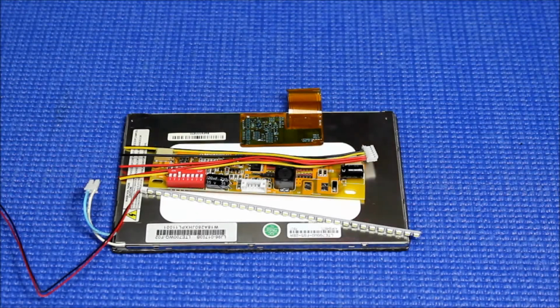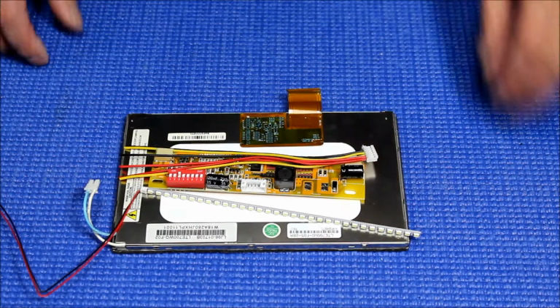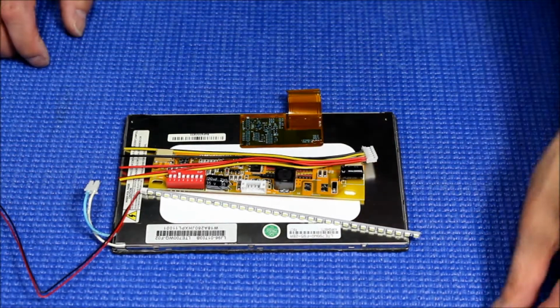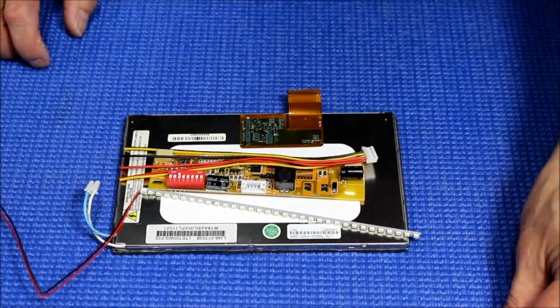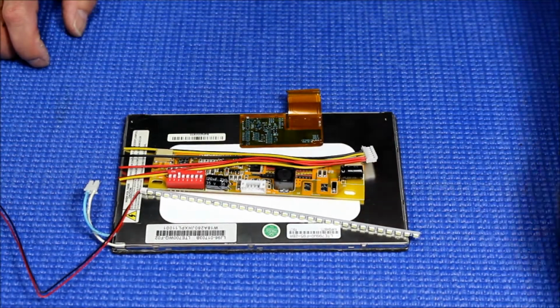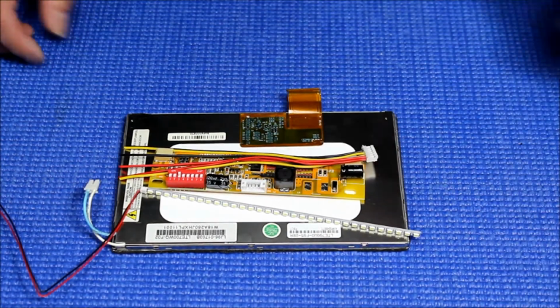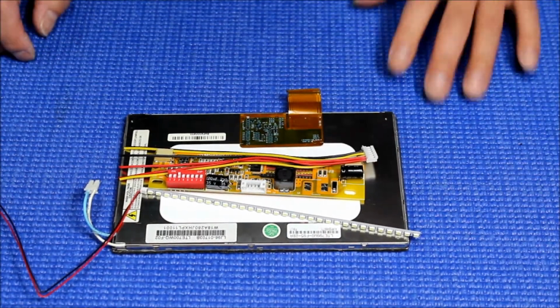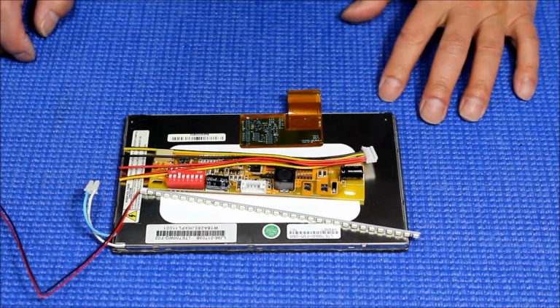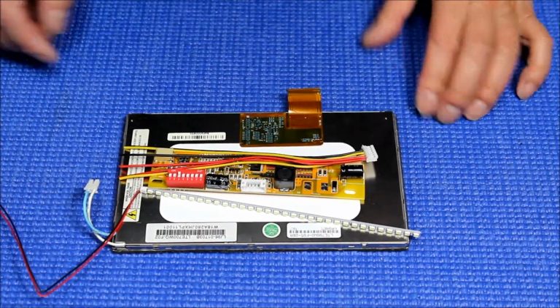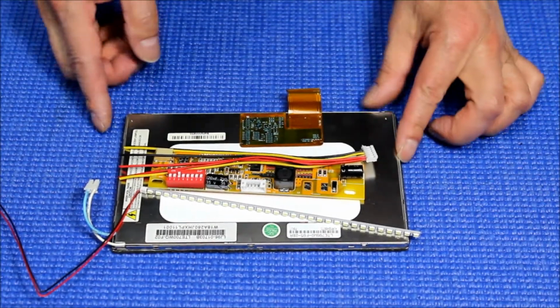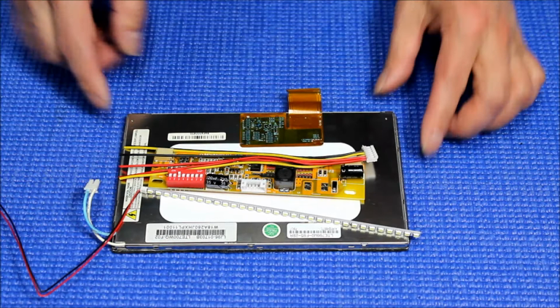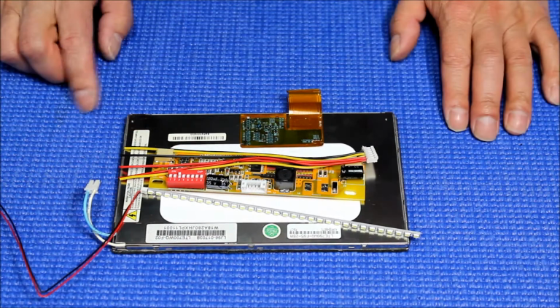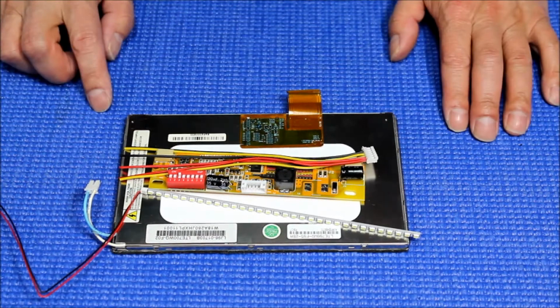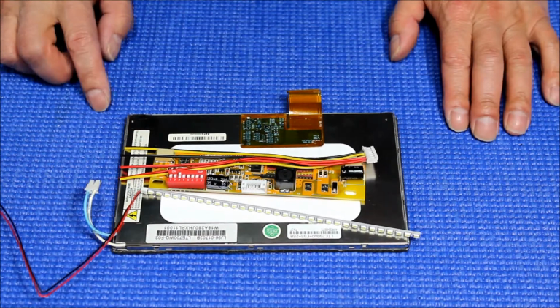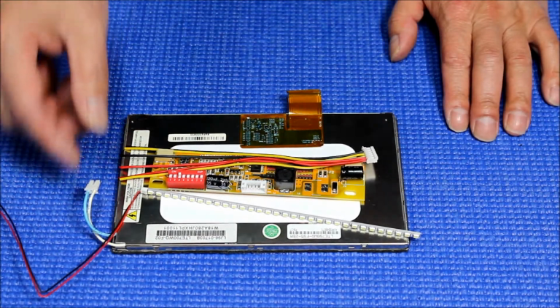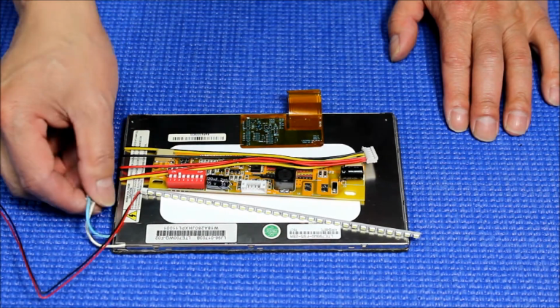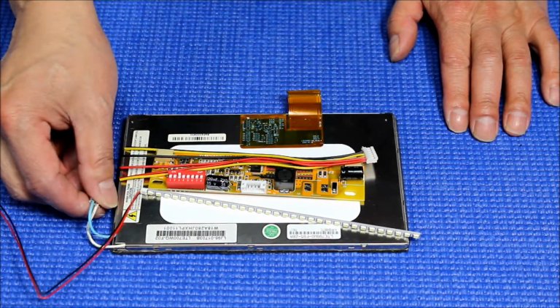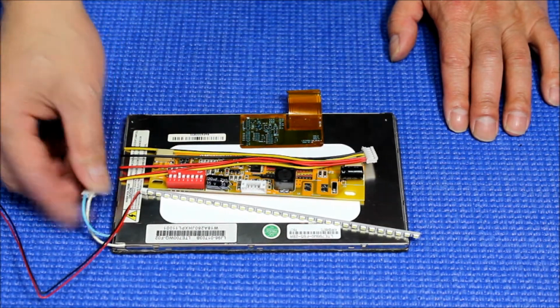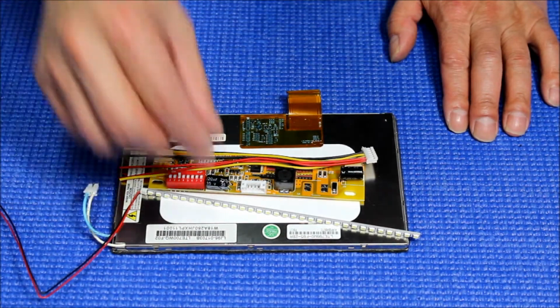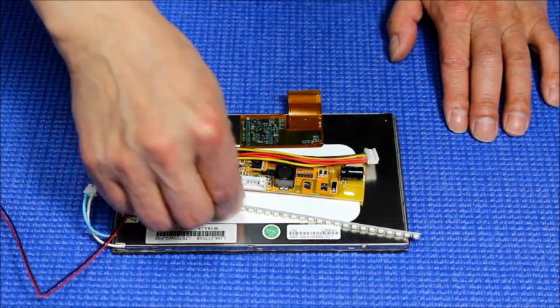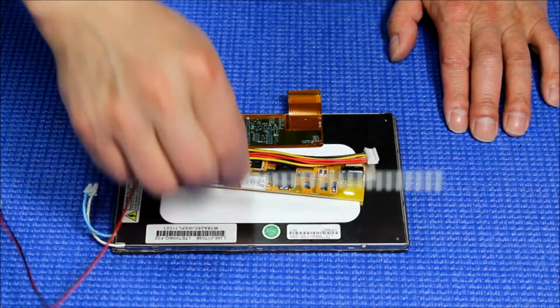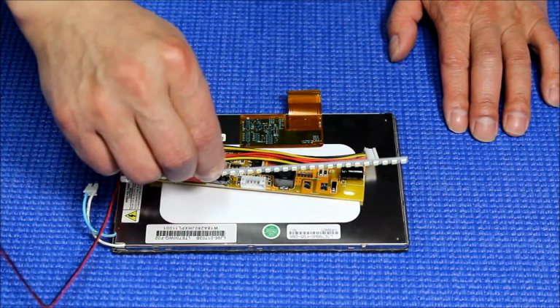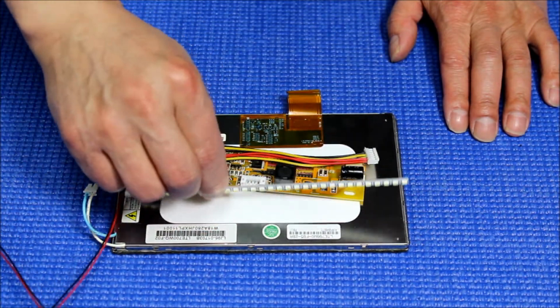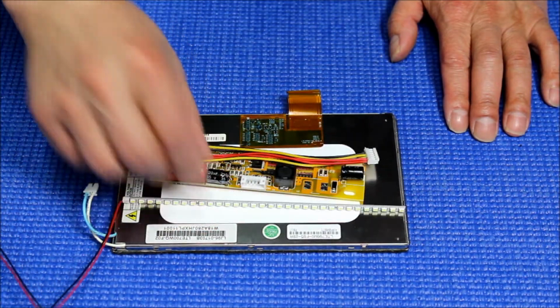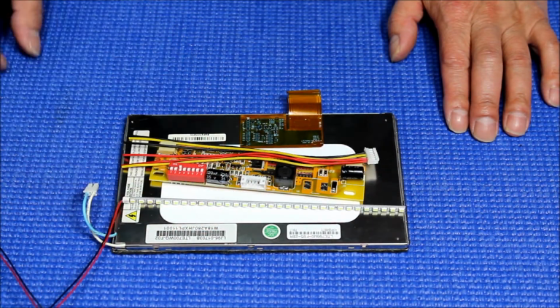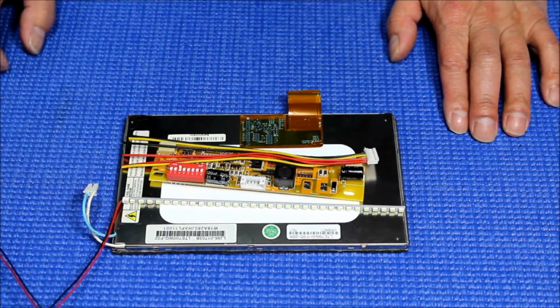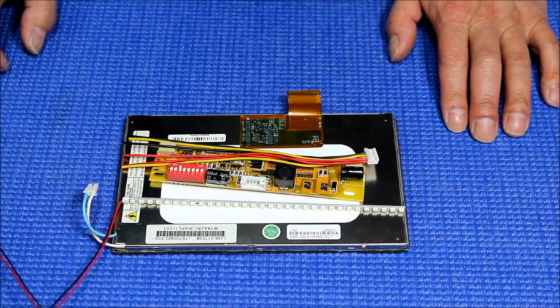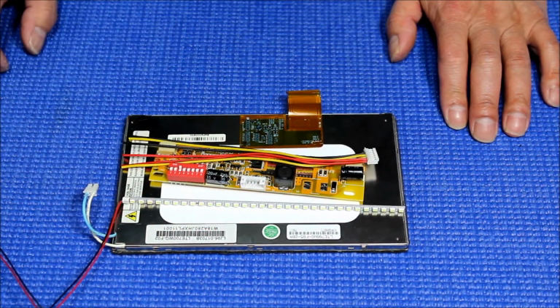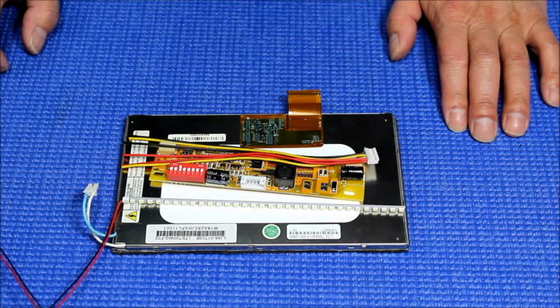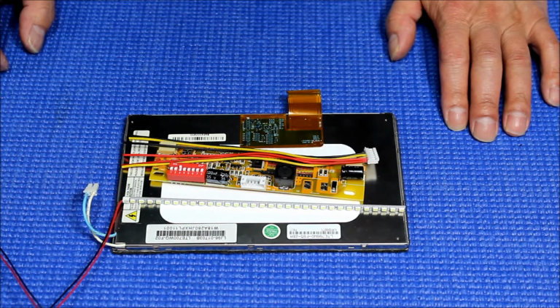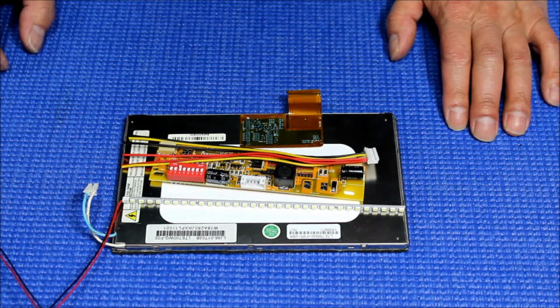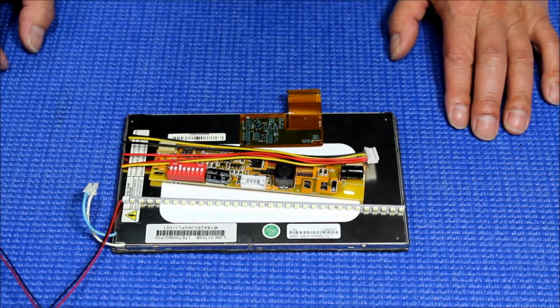Hello, in this video I'm going to show you how to upgrade this 7-inch ATM screen from CCFL to our UB35 series LED kit.